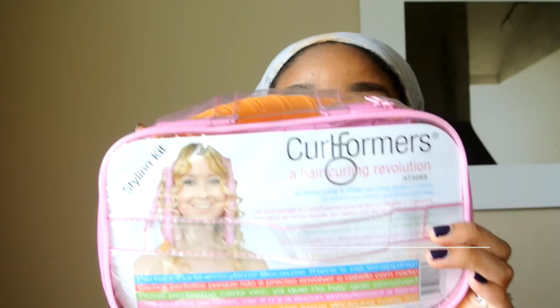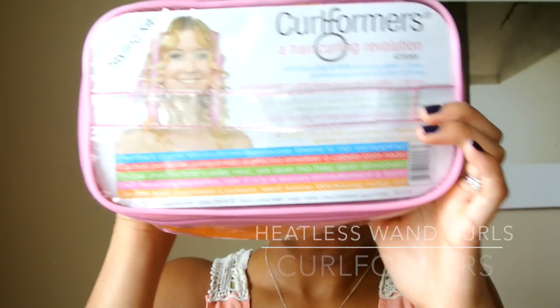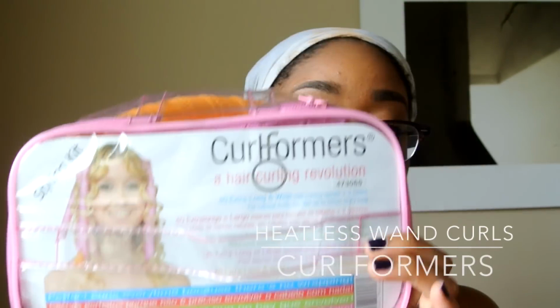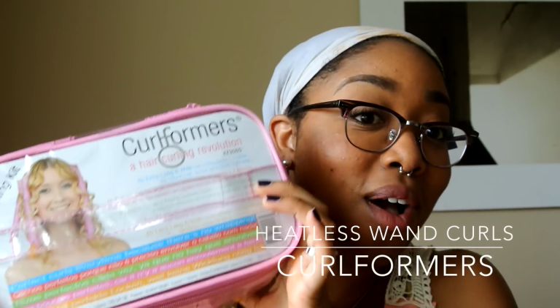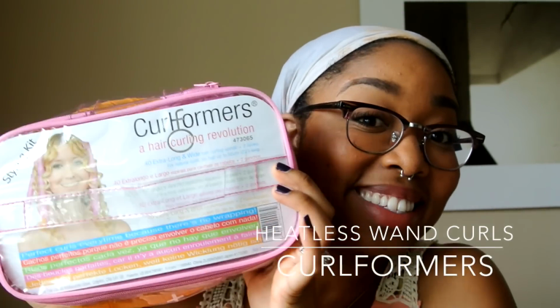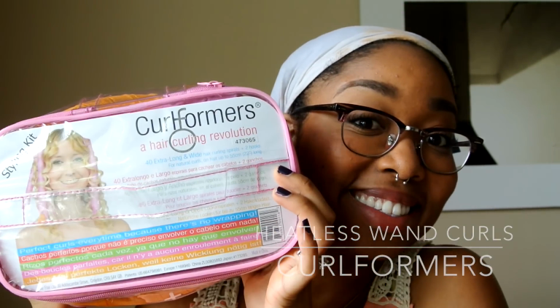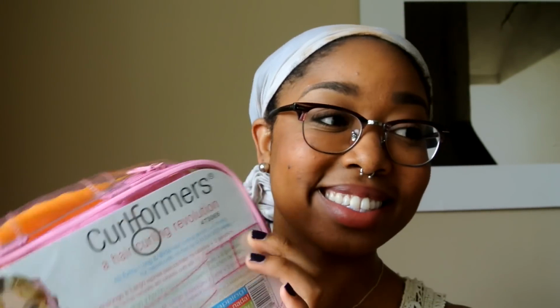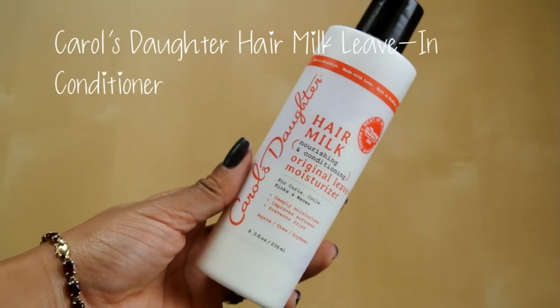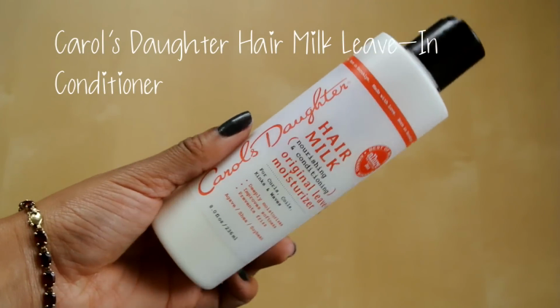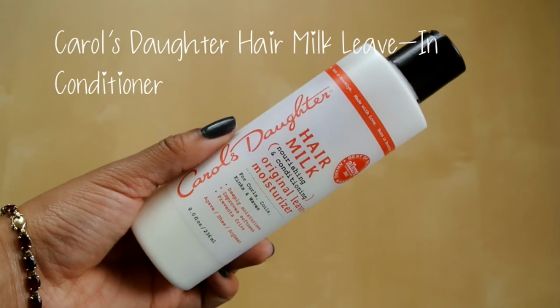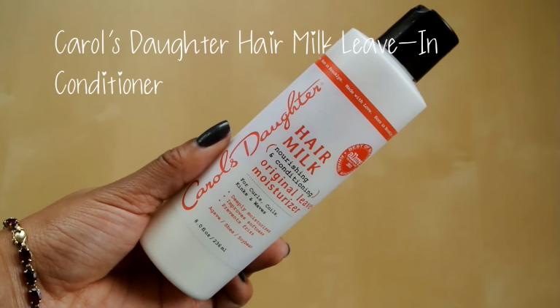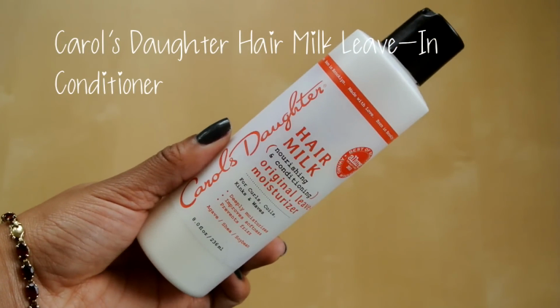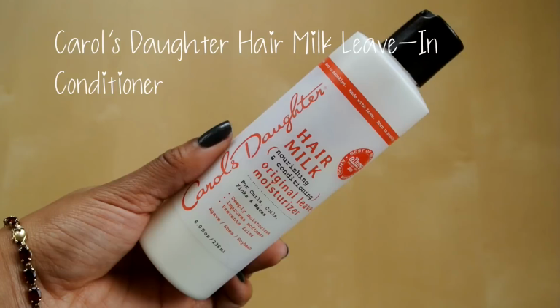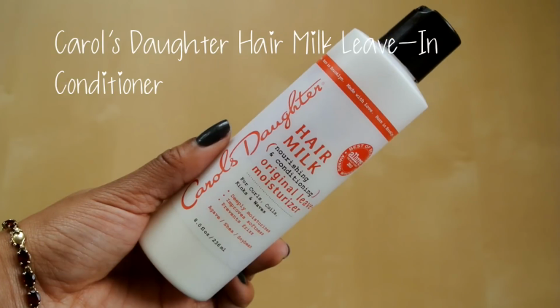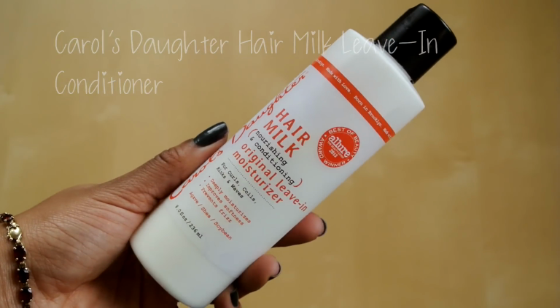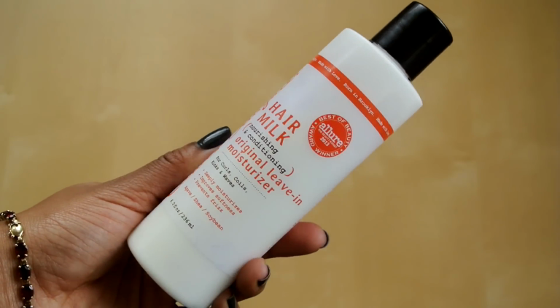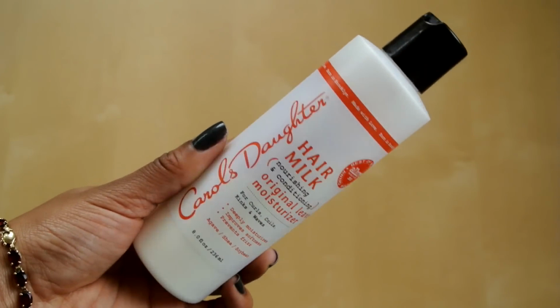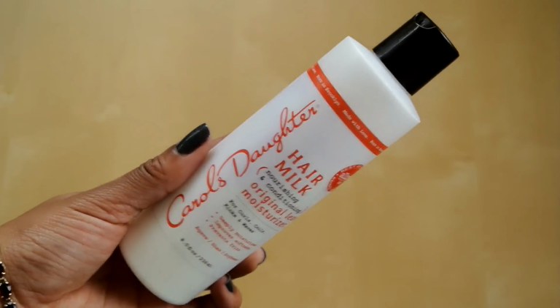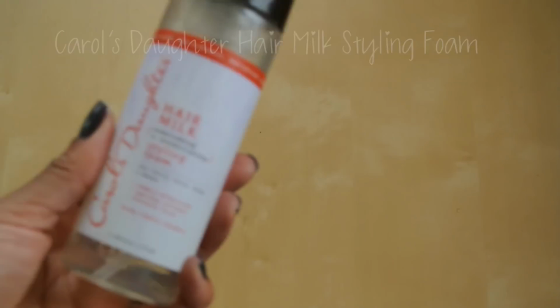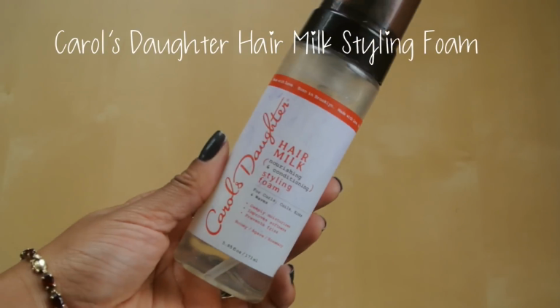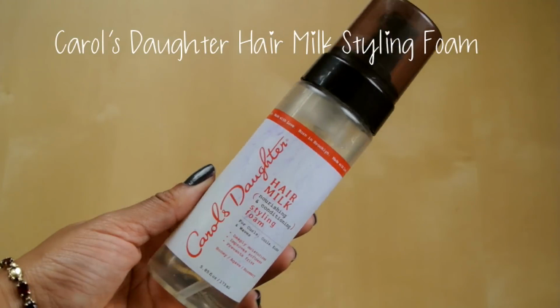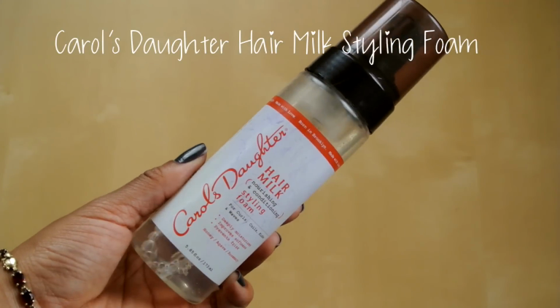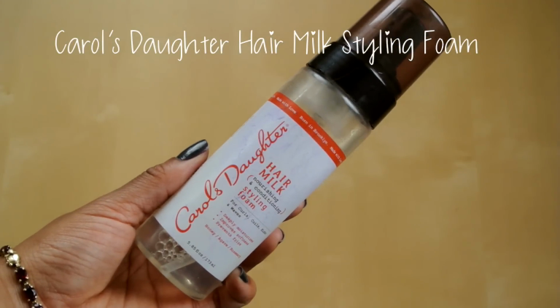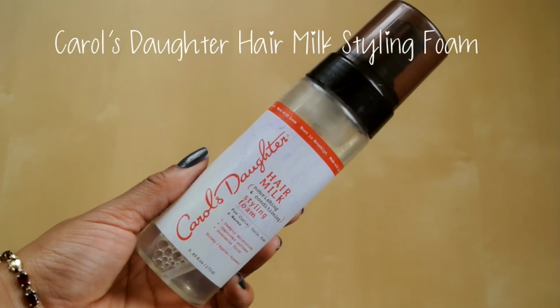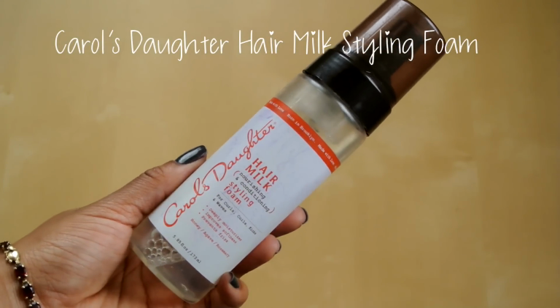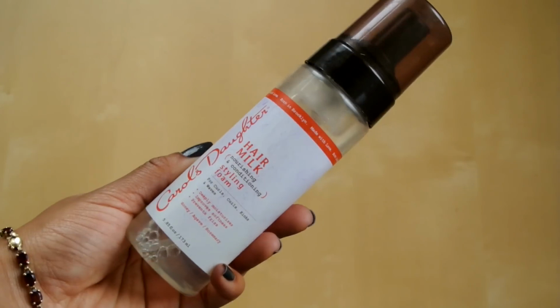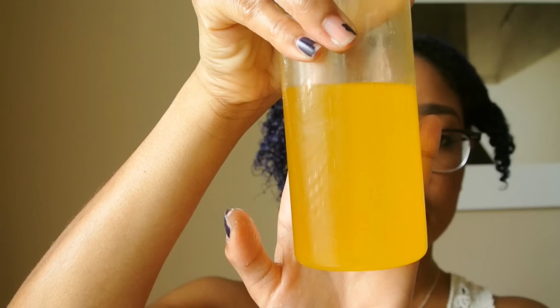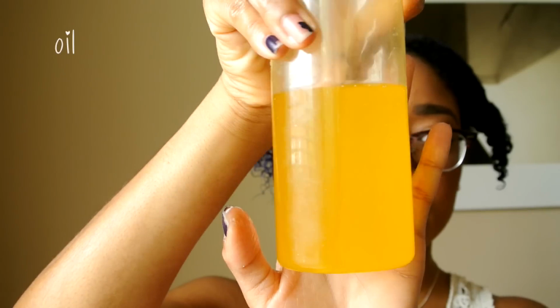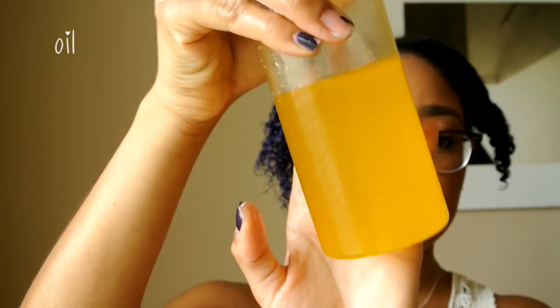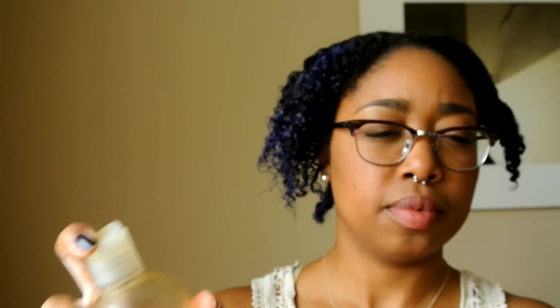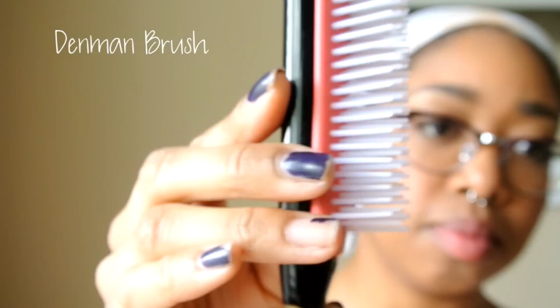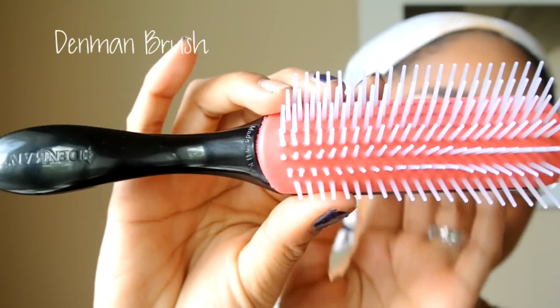So today we're doing heatless wand curls with curlformers, so let's get started! I like to use the Carol's Daughter Hair Milk line for this, so I'll be using the Leave-In Conditioner, the Hair Milk Styling Foam, along with my favorite oil and my Denman brush.